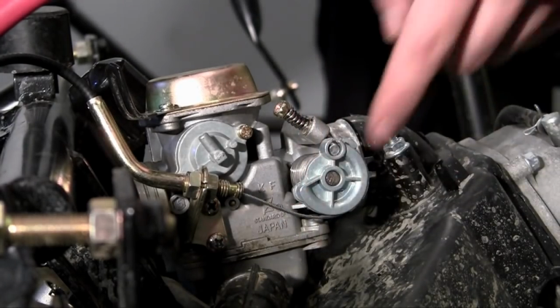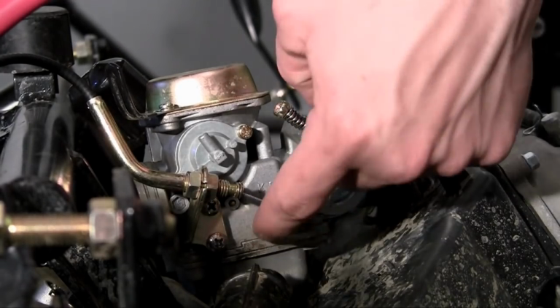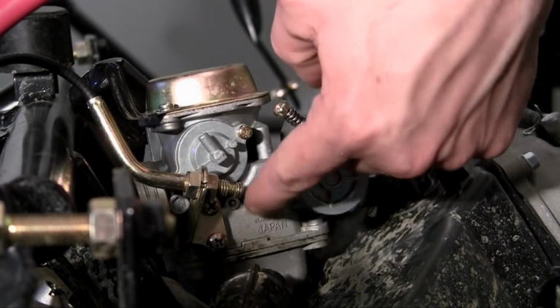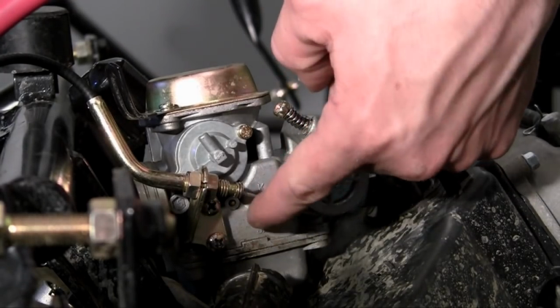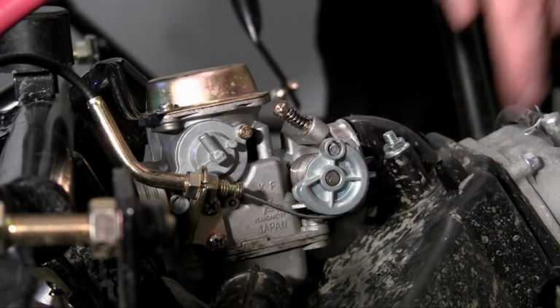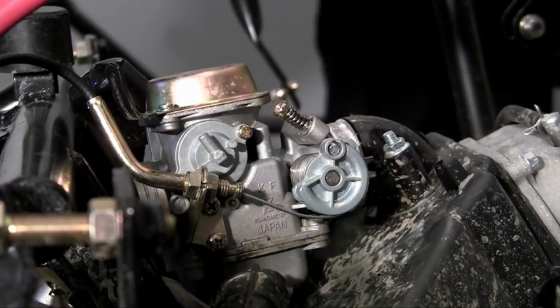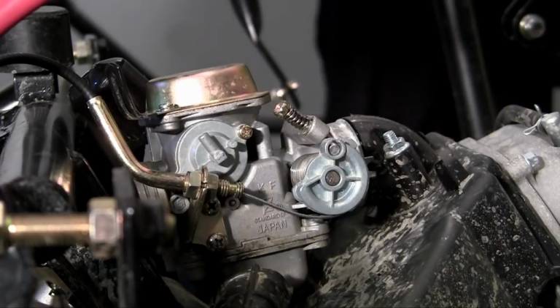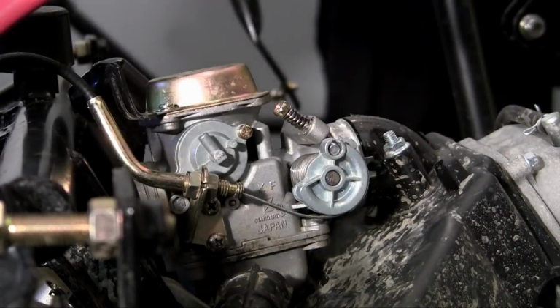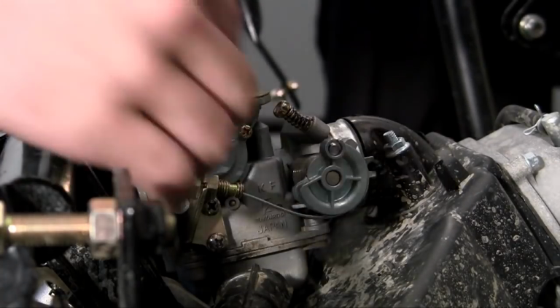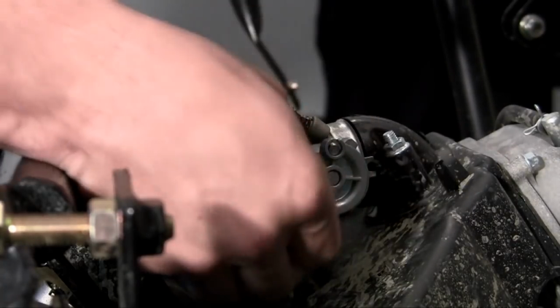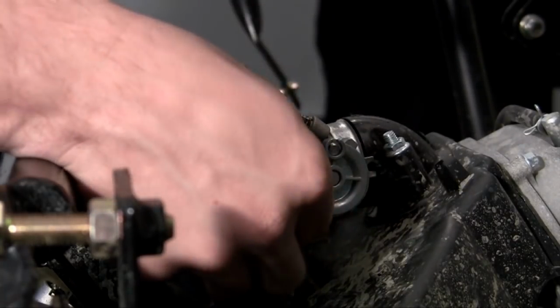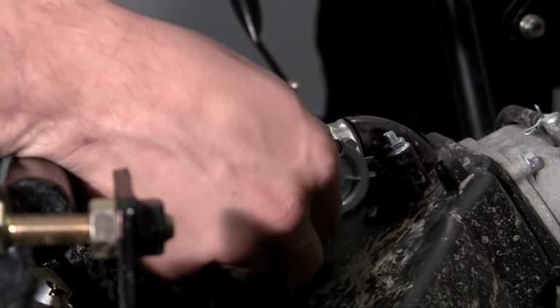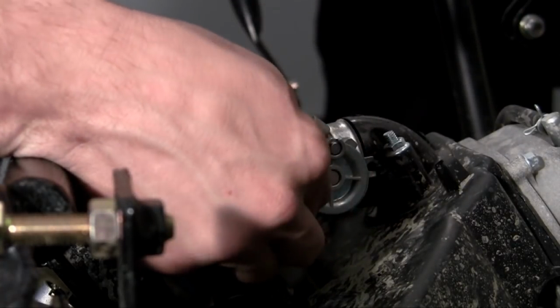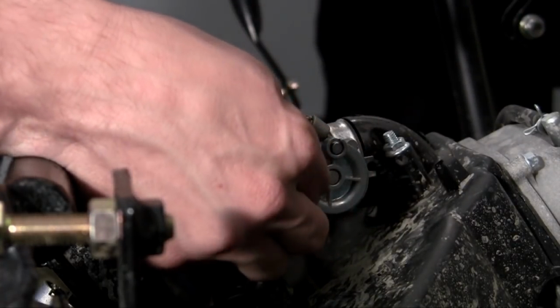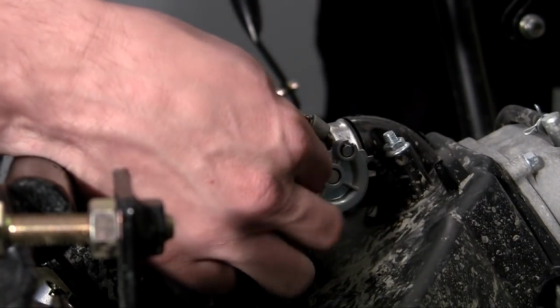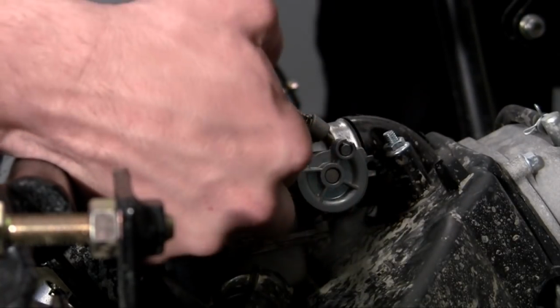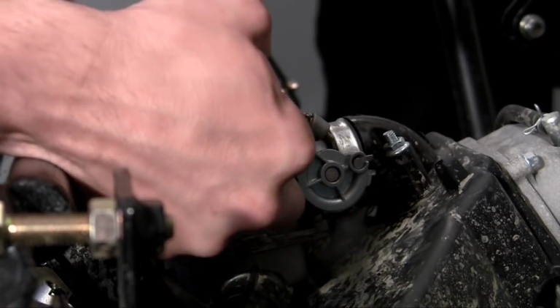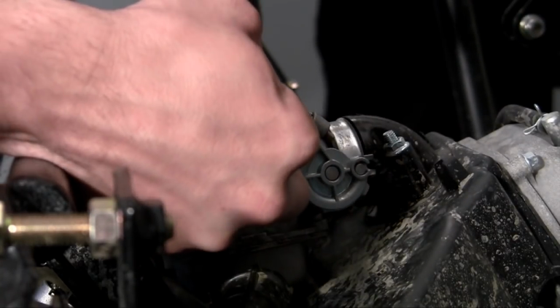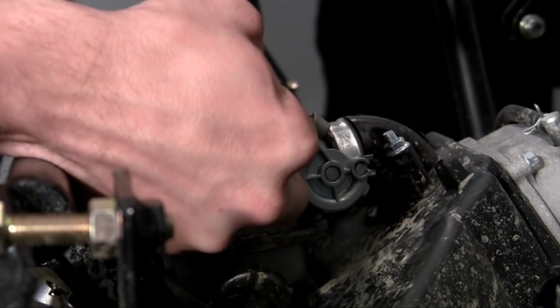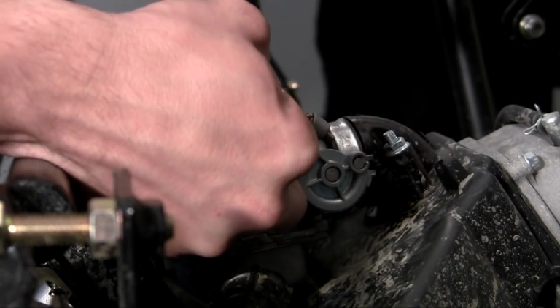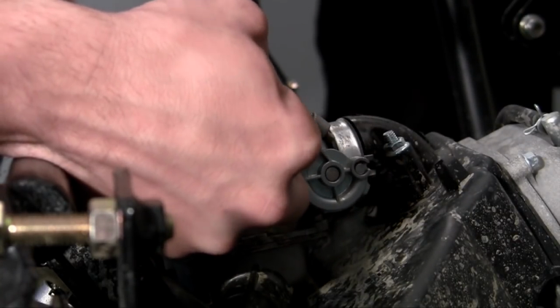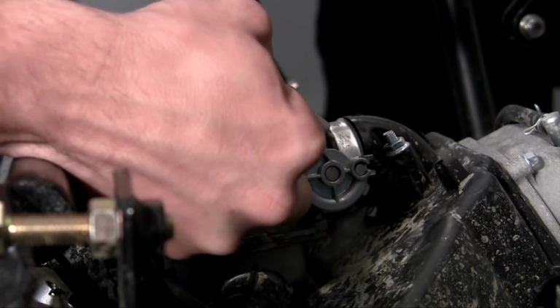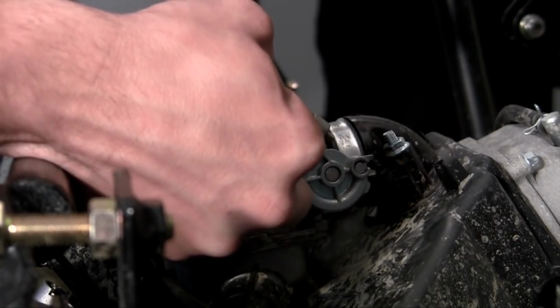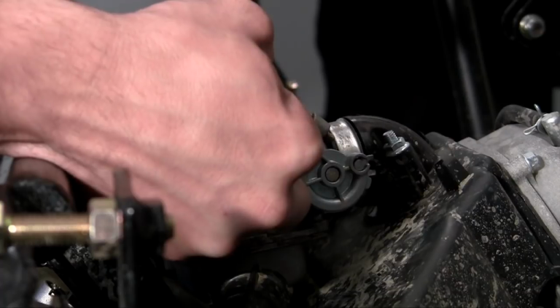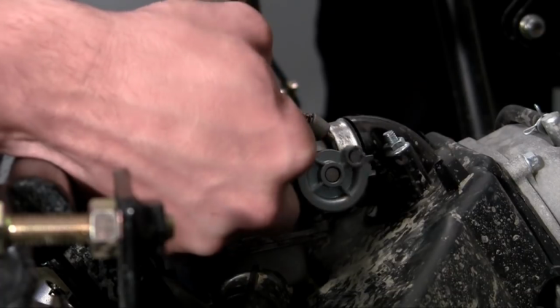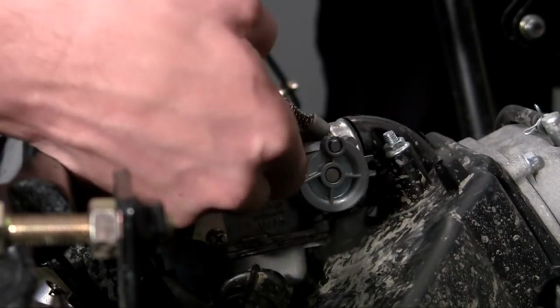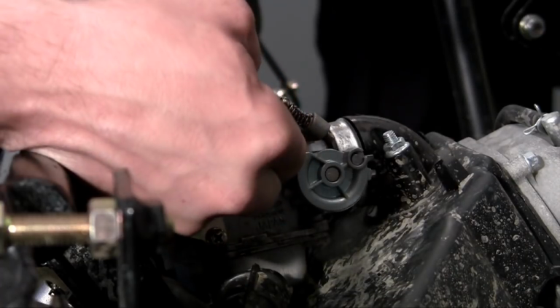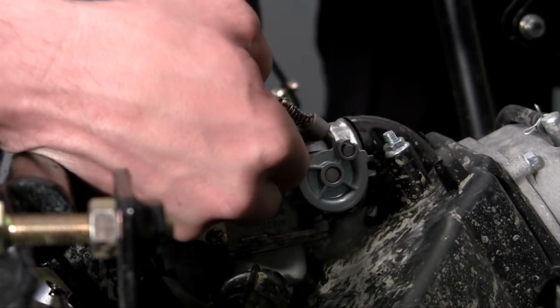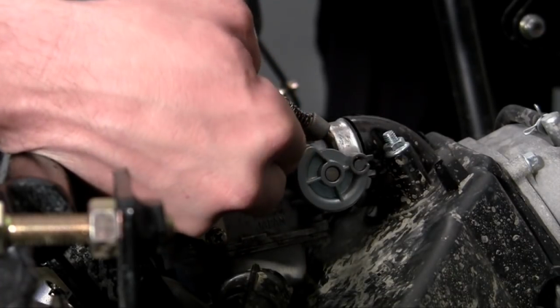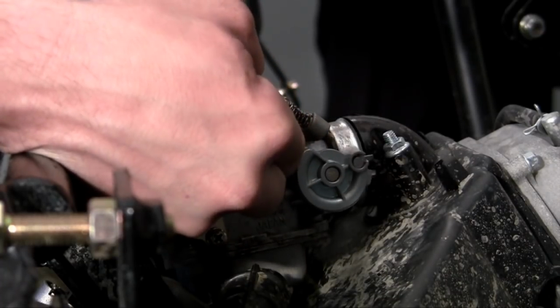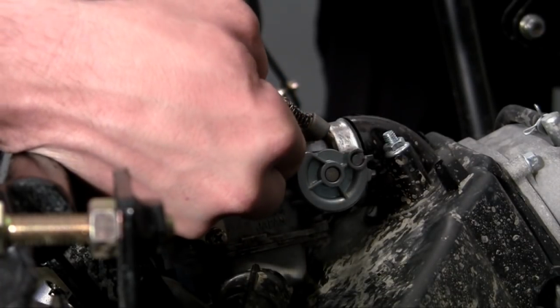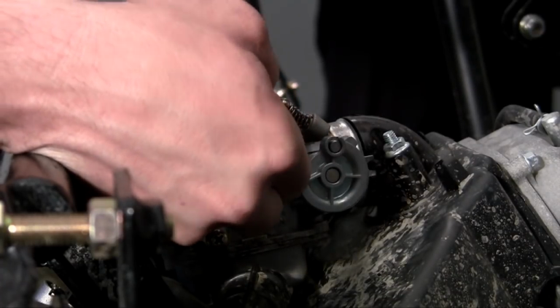Now, whenever you step on the gas, this cable is going to tighten and pull and it's going to spin just like that, letting fuel mixture into the engine.